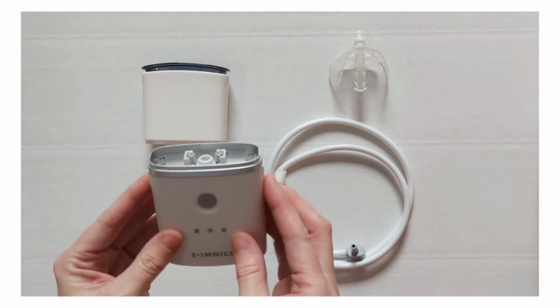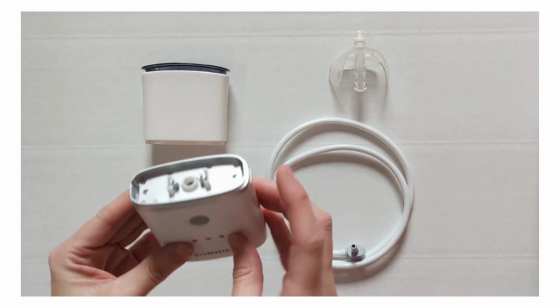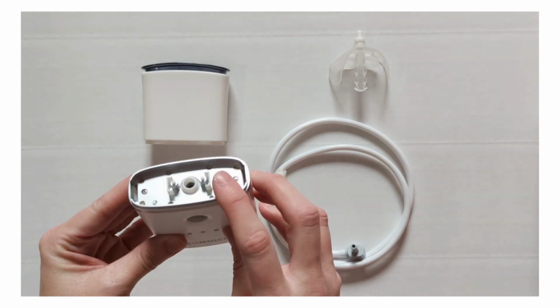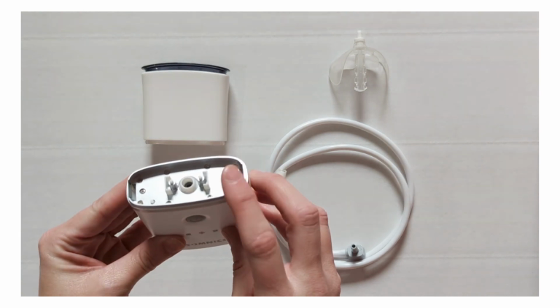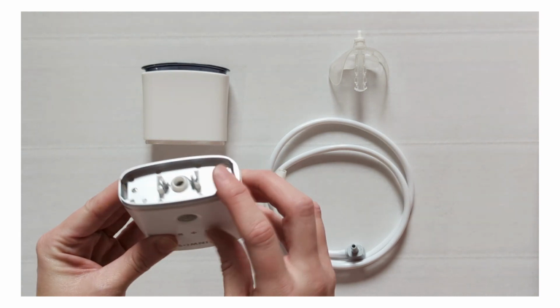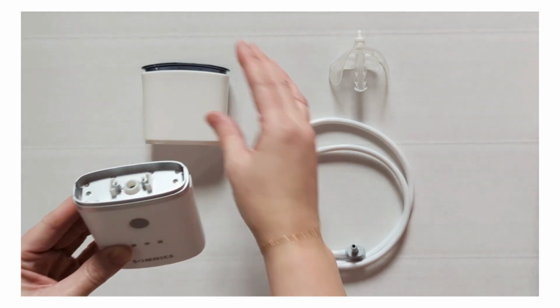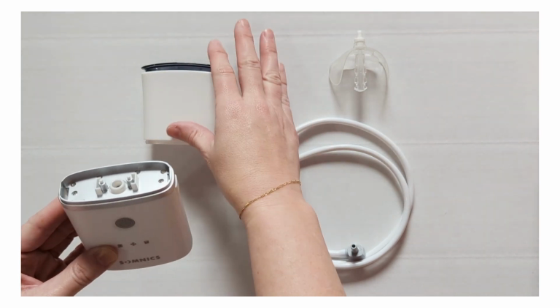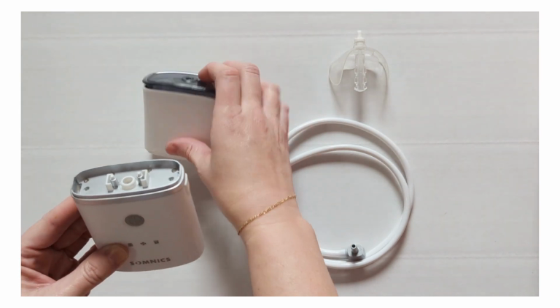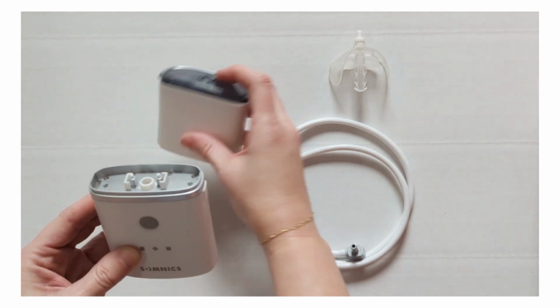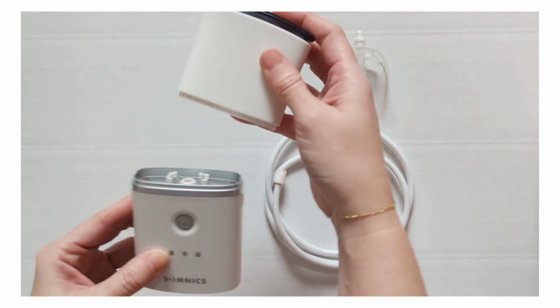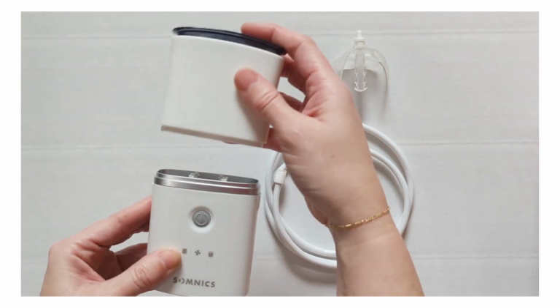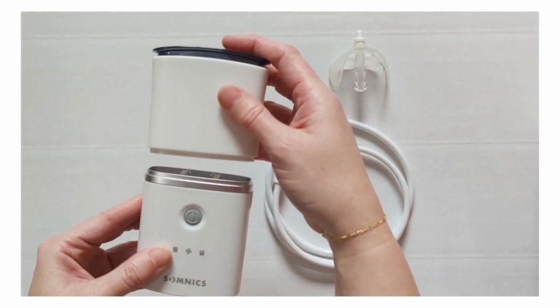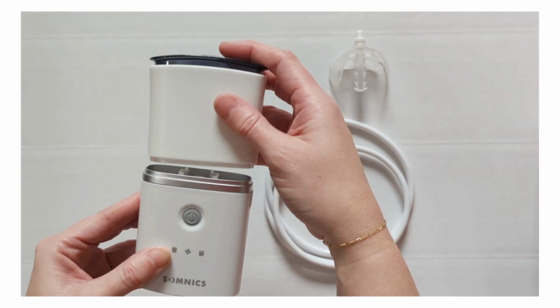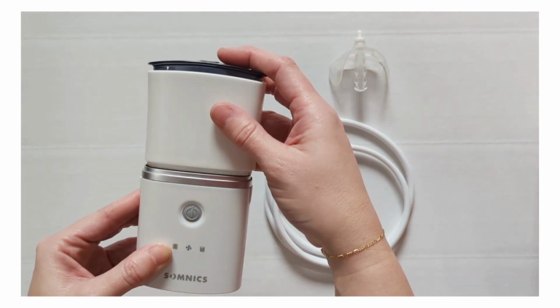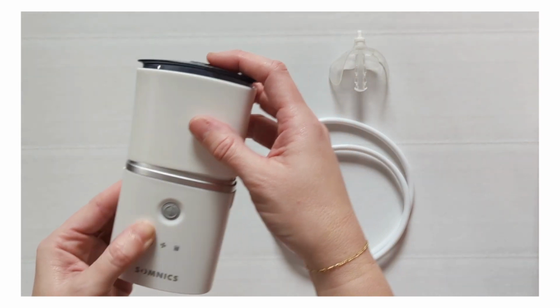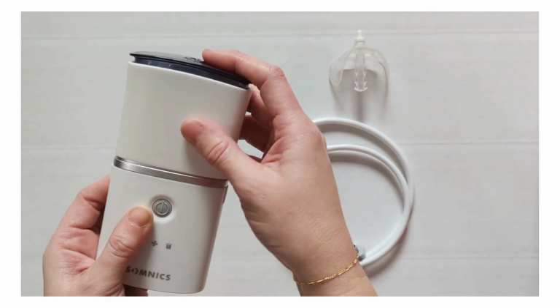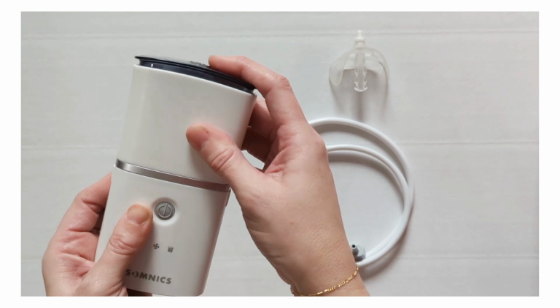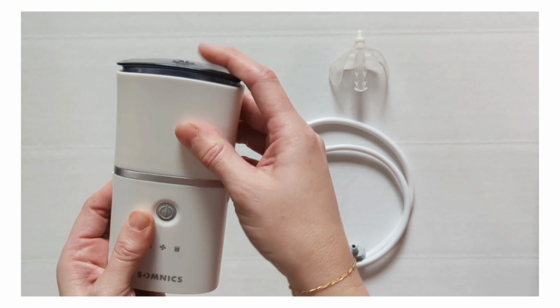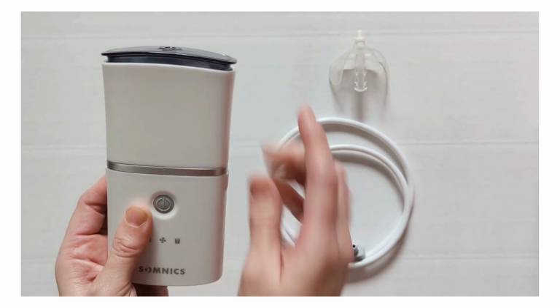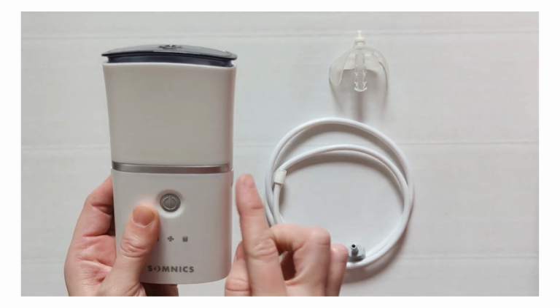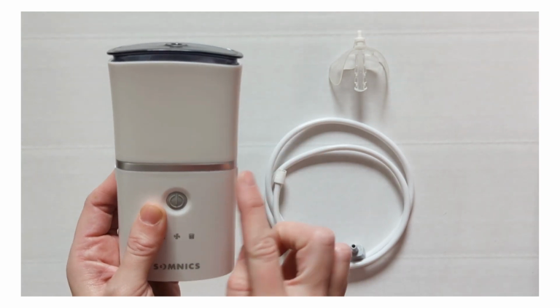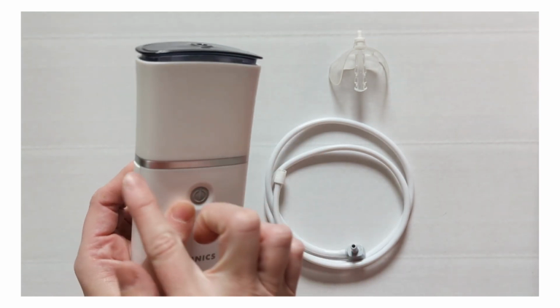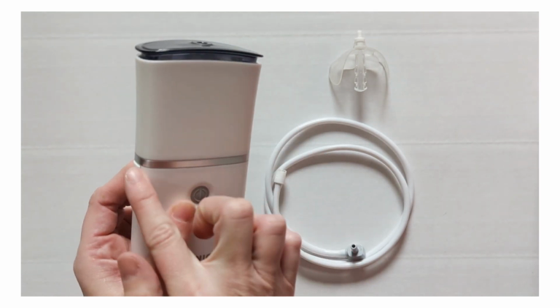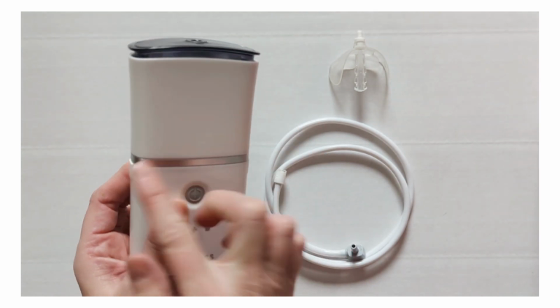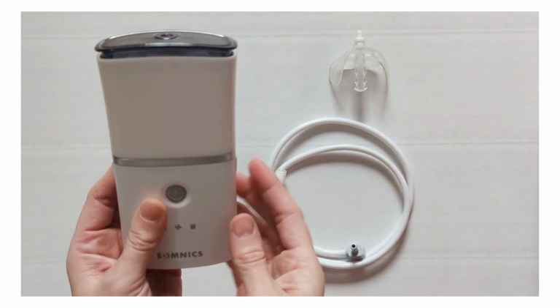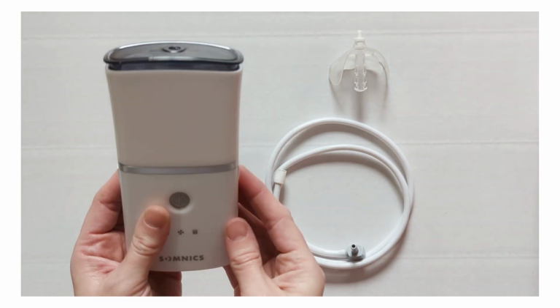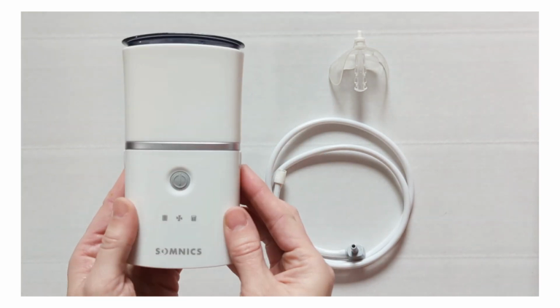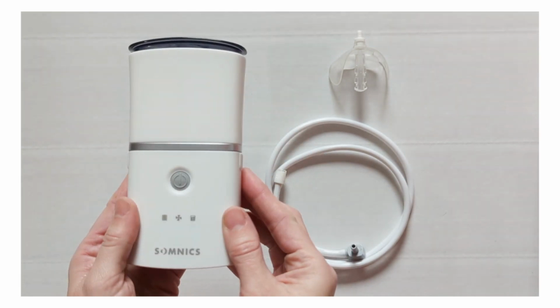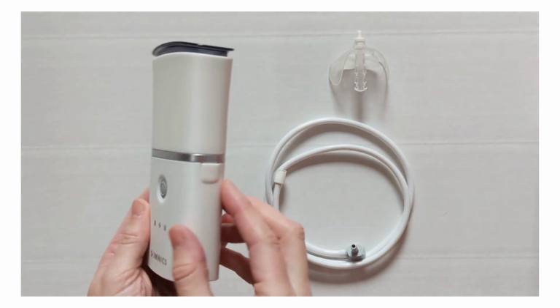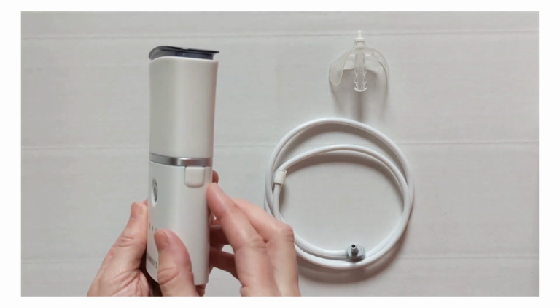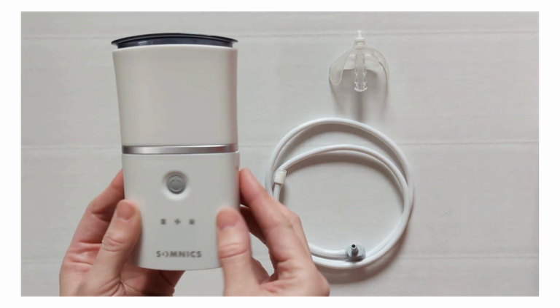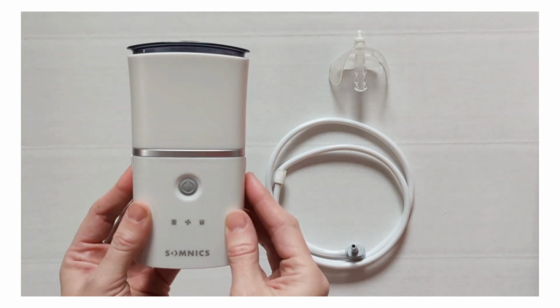Now we'll take our console and connect the saliva container to the console. Ensure you hear the click and that both sides are securely snapped in.